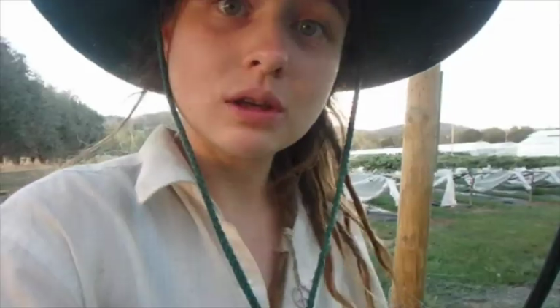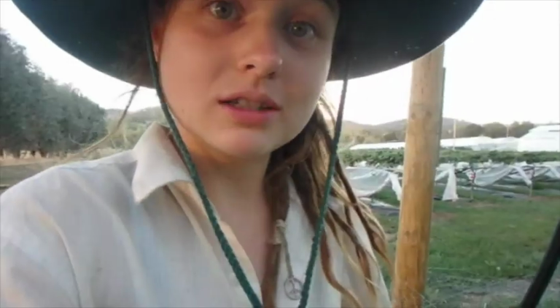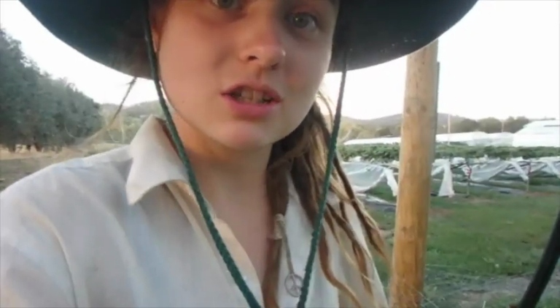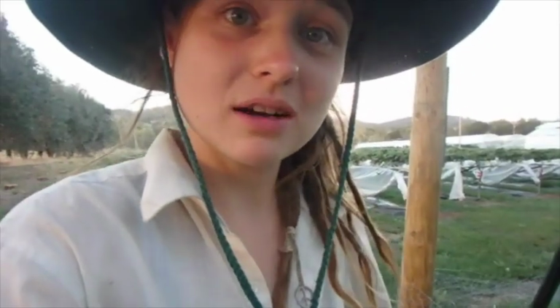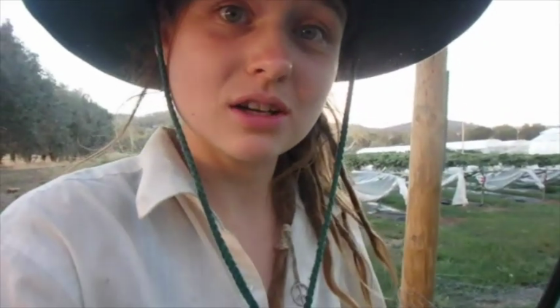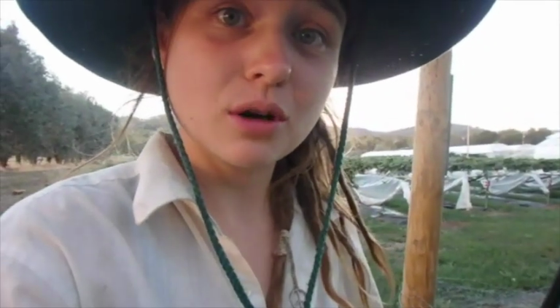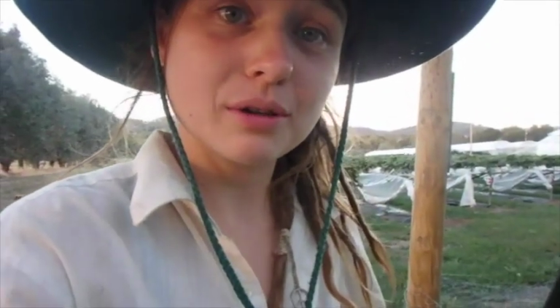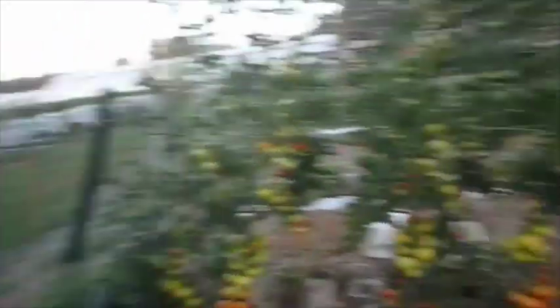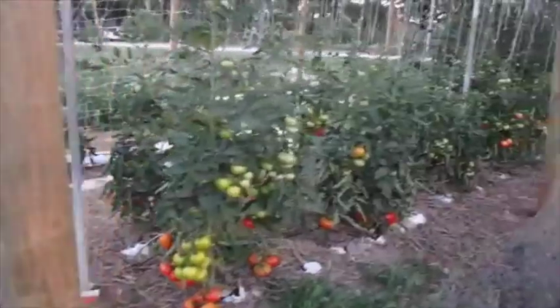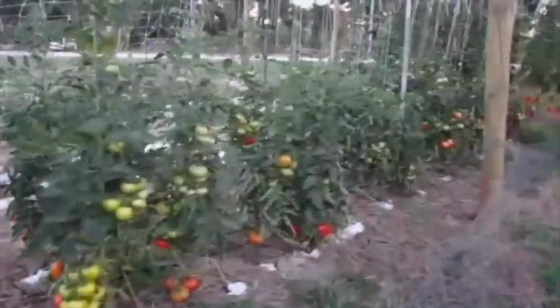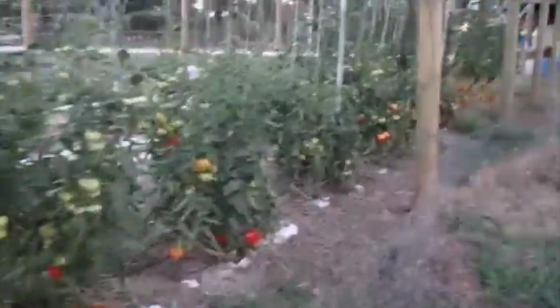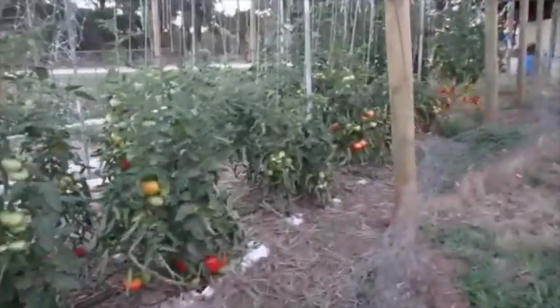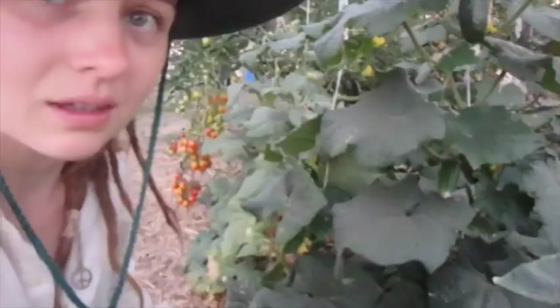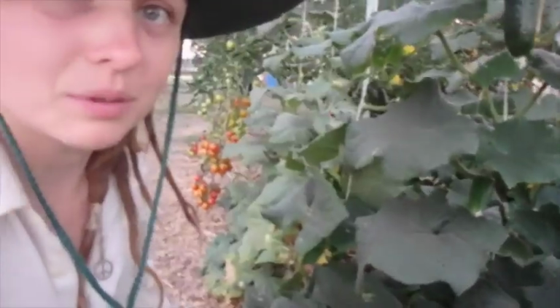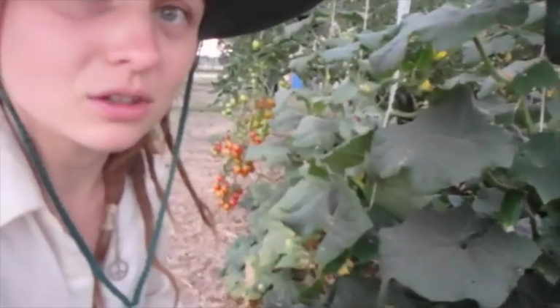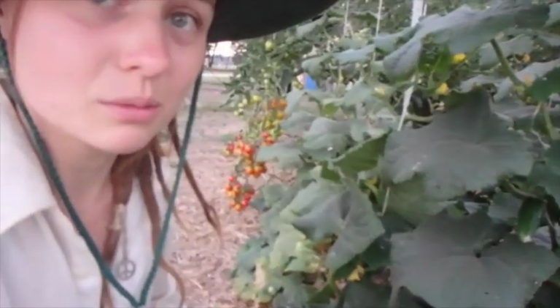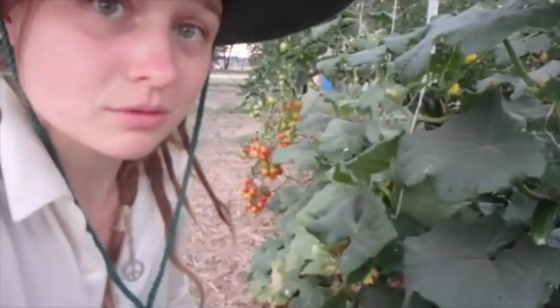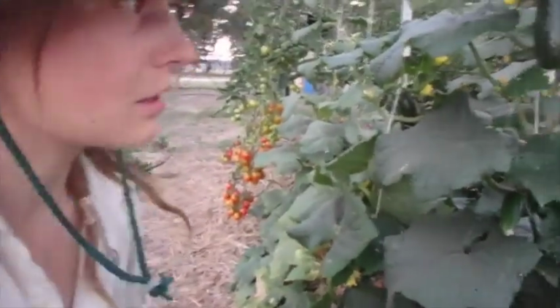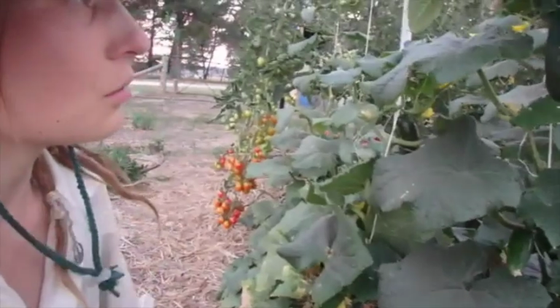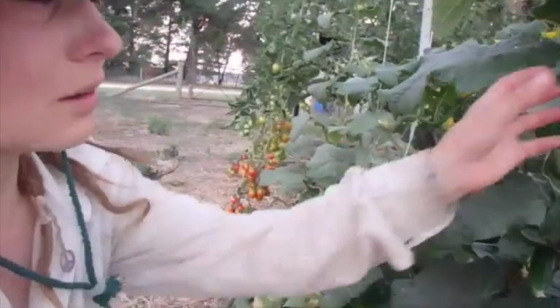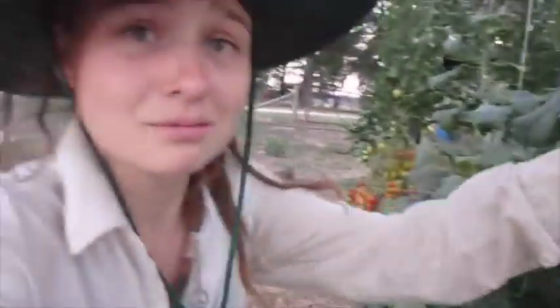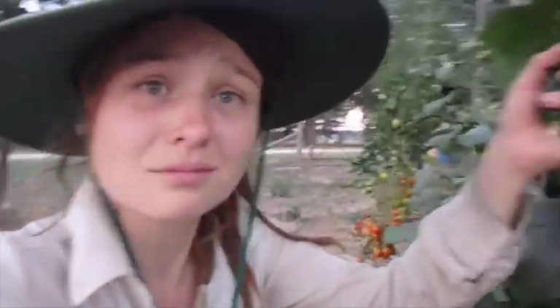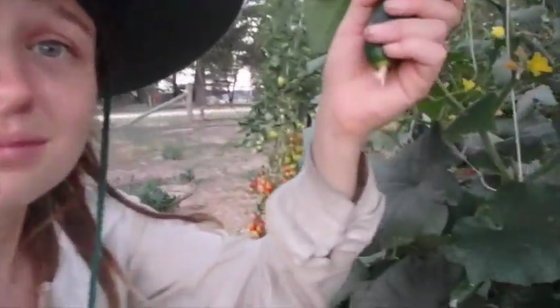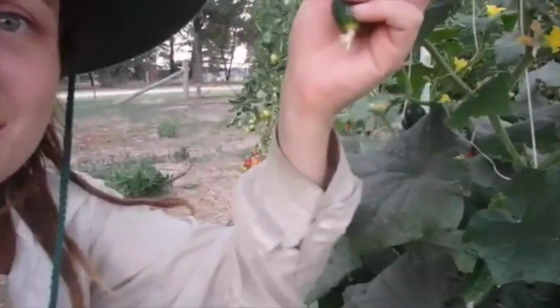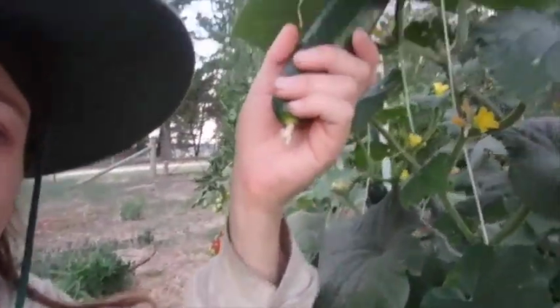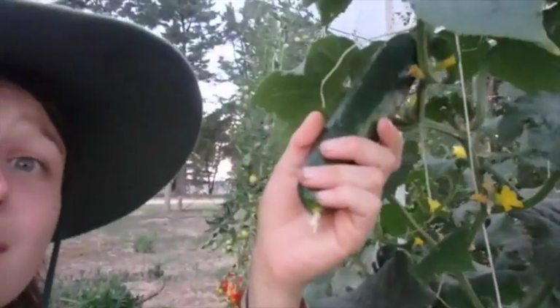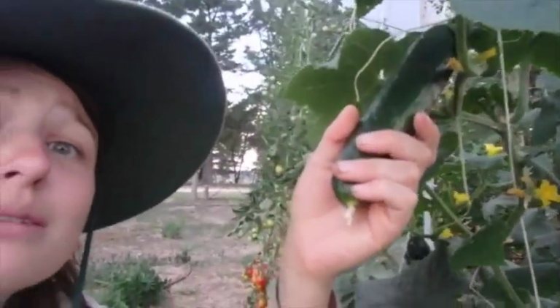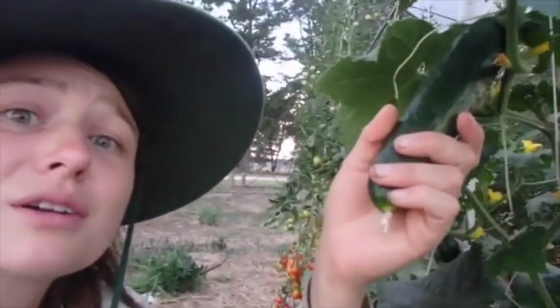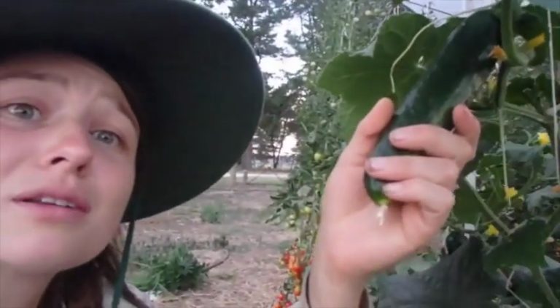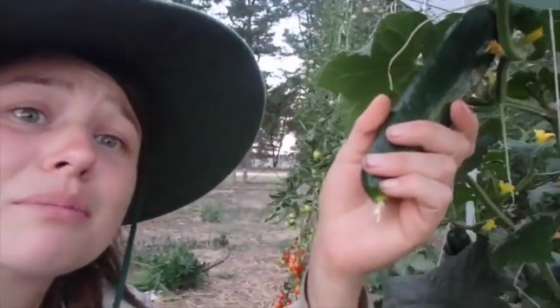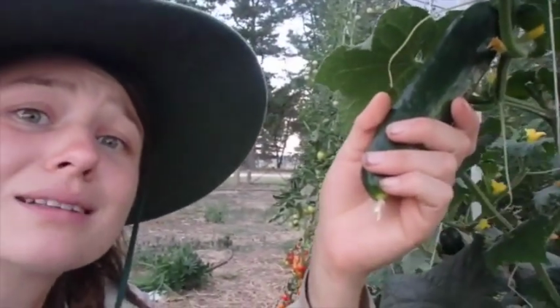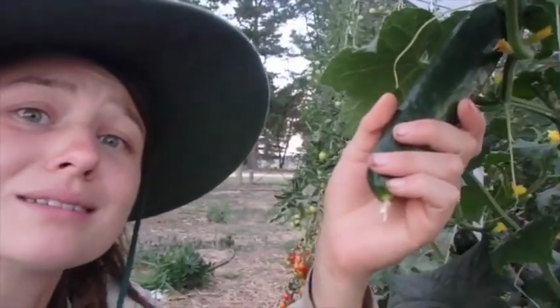You've got to teach the tomatoes how to grow uphill. You've got to pick the cucumbers before they get too big — that one's already a little bit past it.